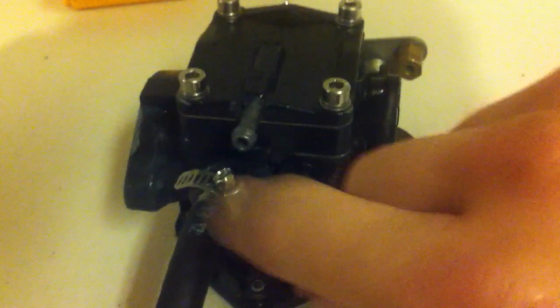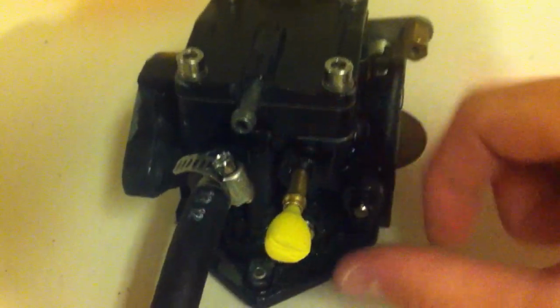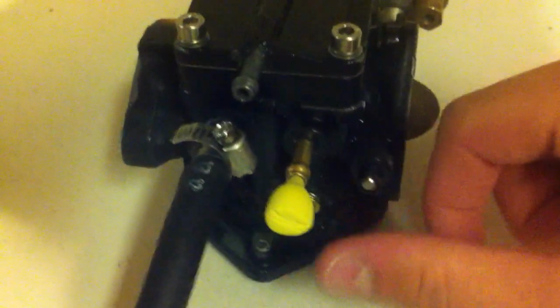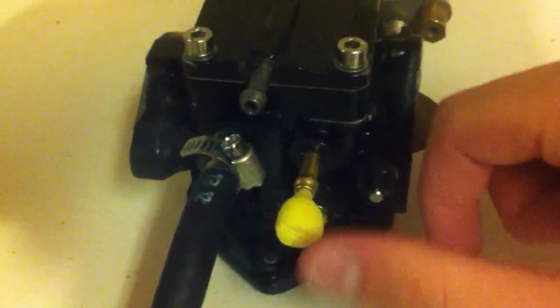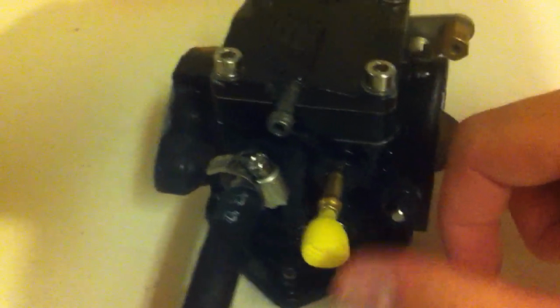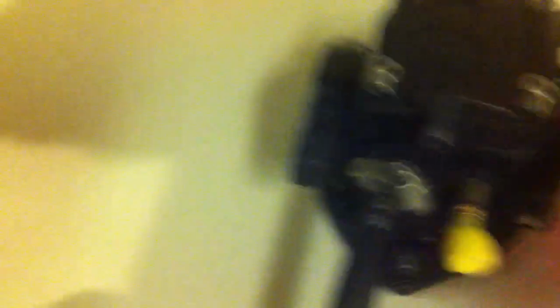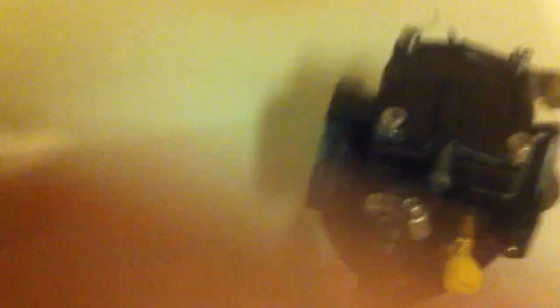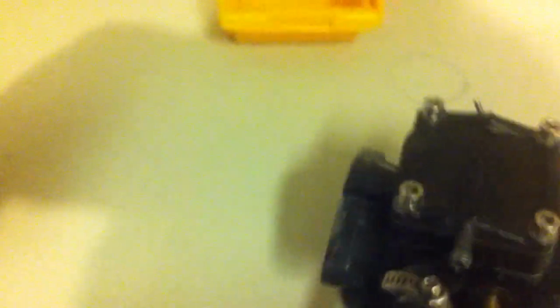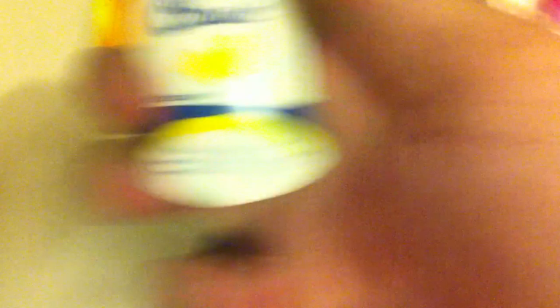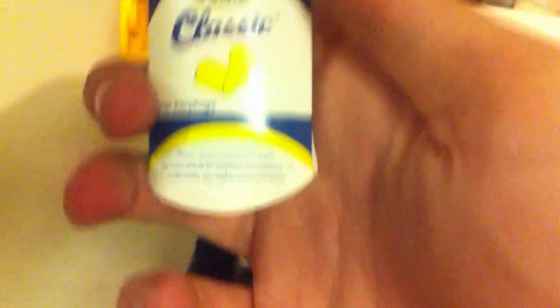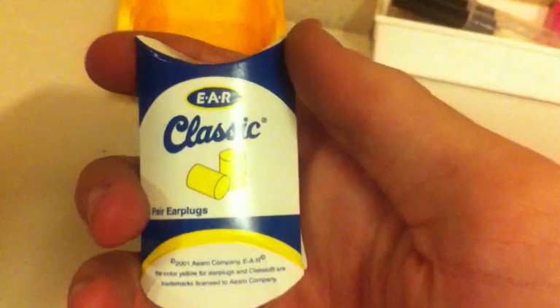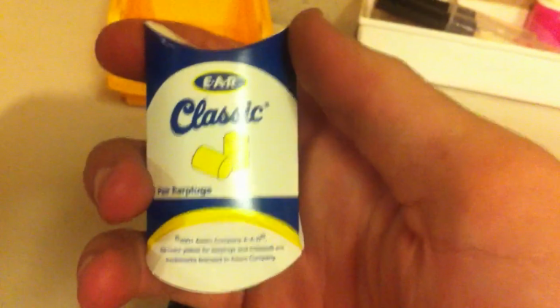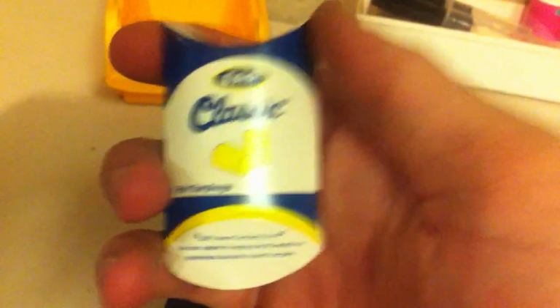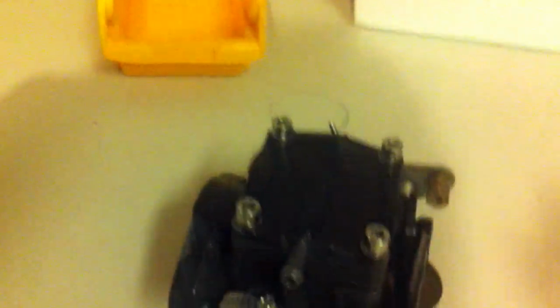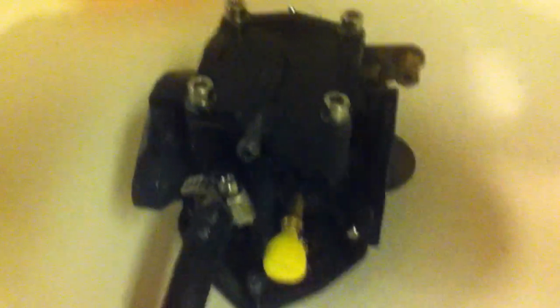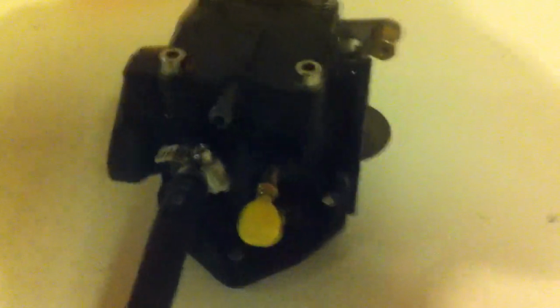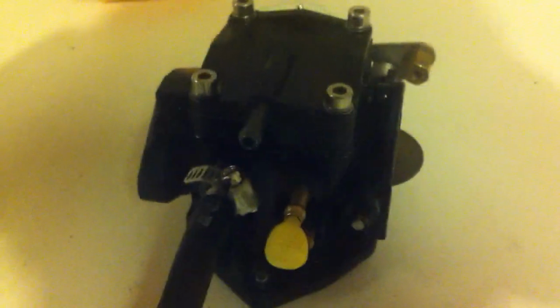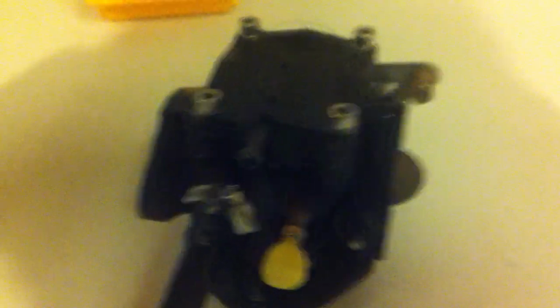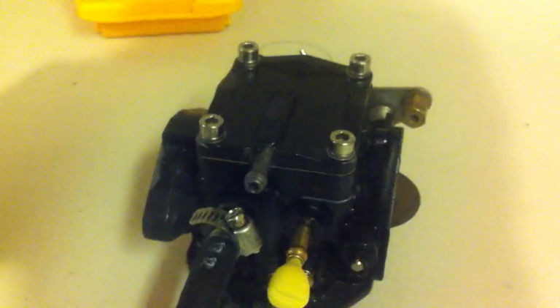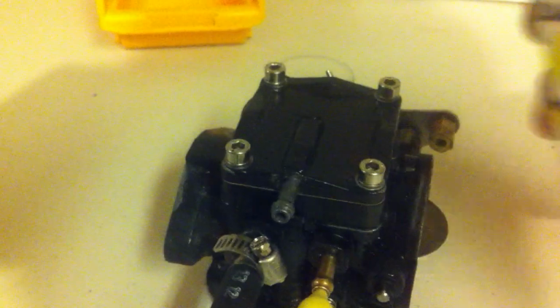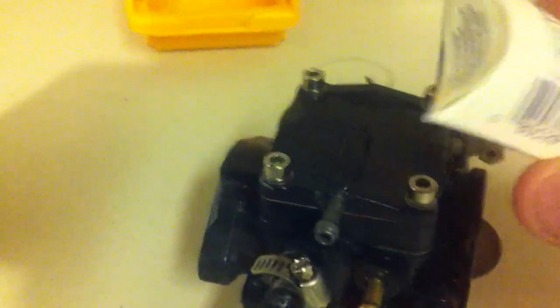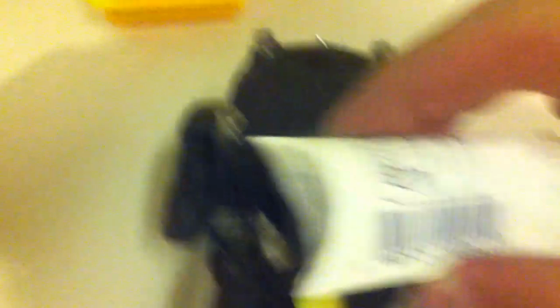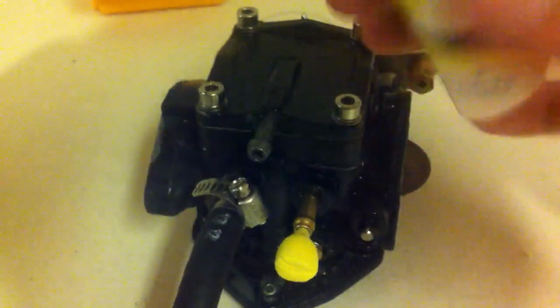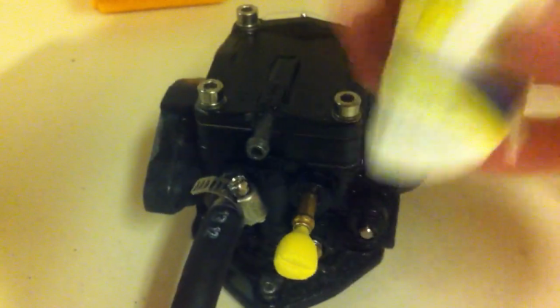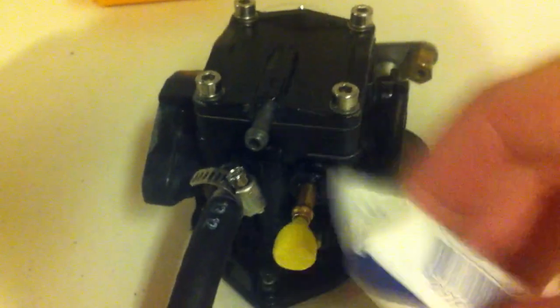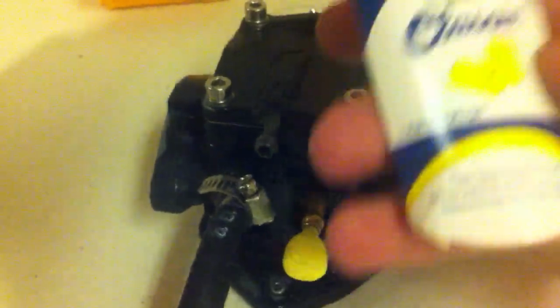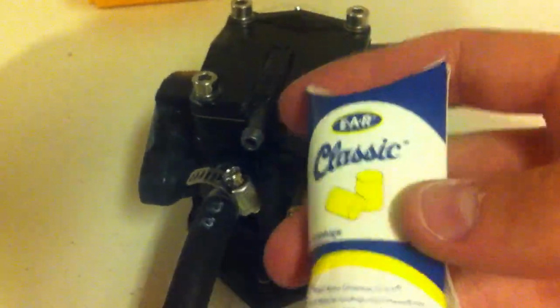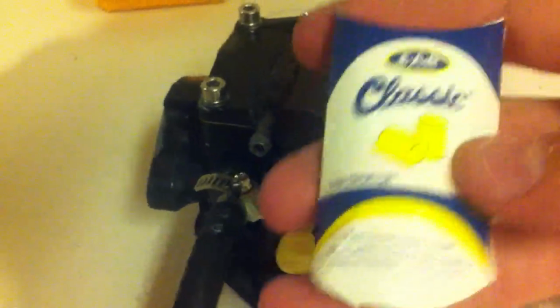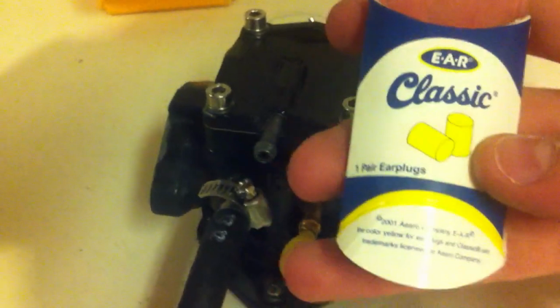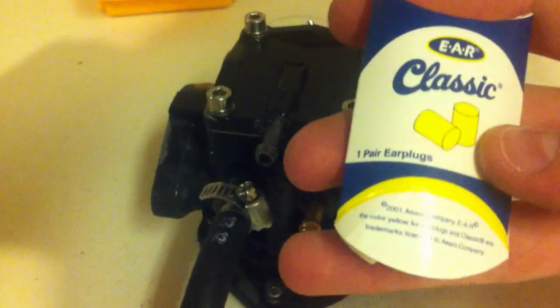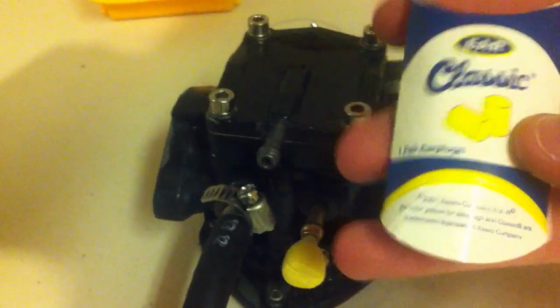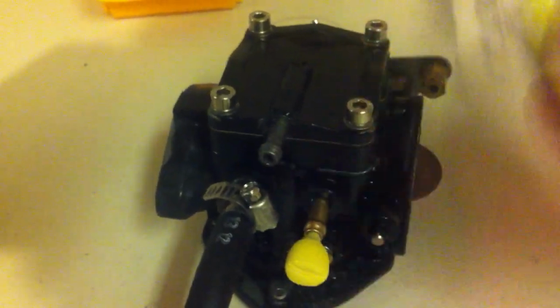I got a whole bunch of these crappy foam earplugs. My ex-girlfriend's dad was a pilot, and he was cleaning out his garage and gave me a whole box of these. I have way too many earplugs.